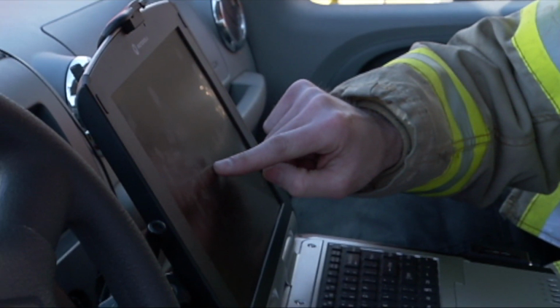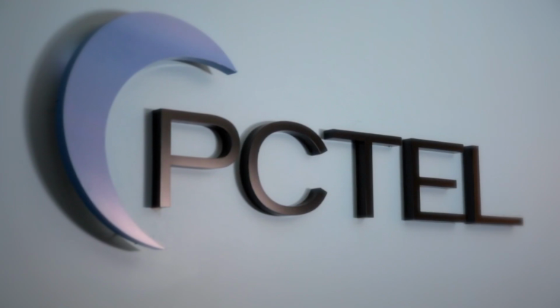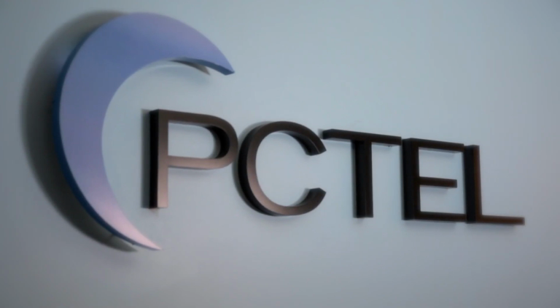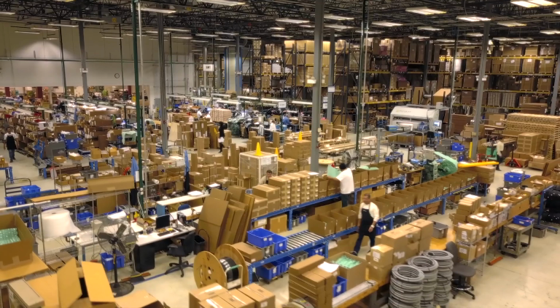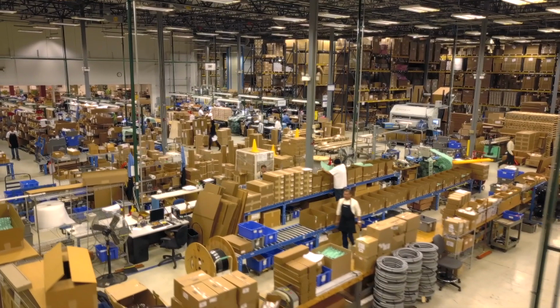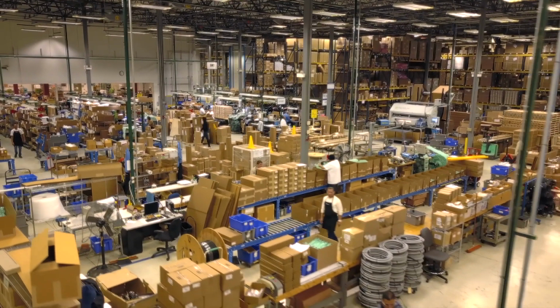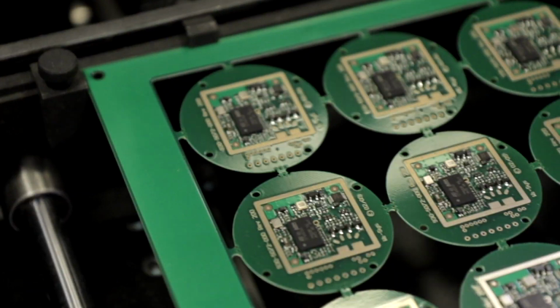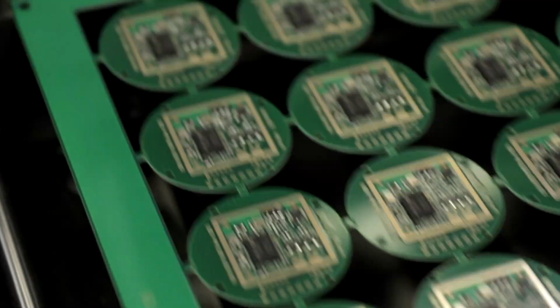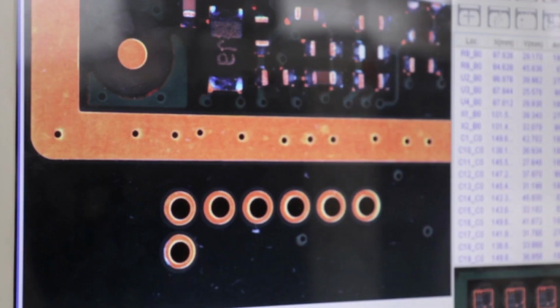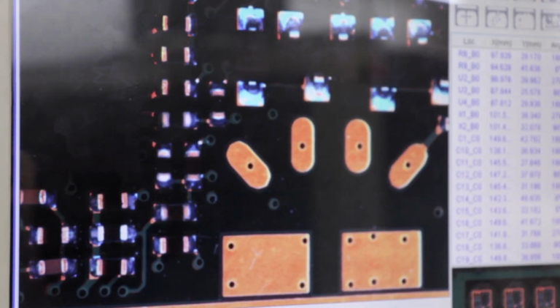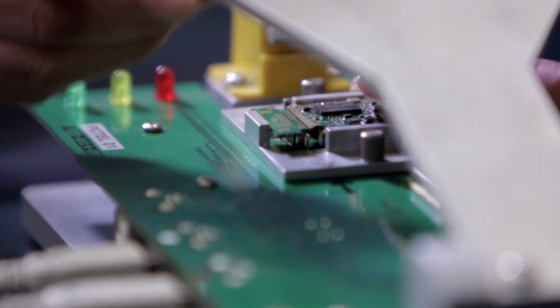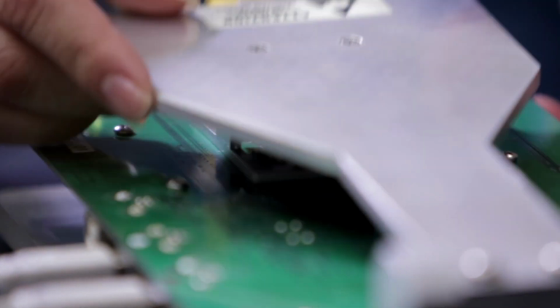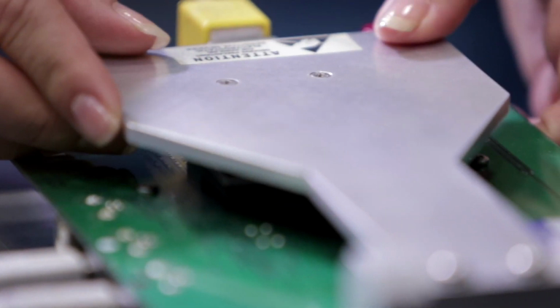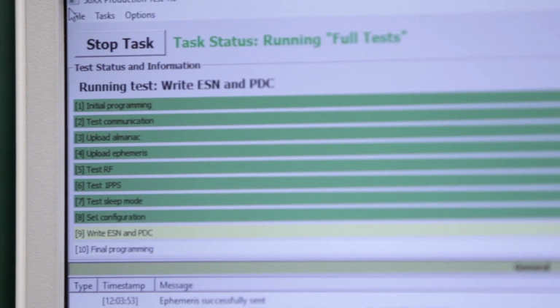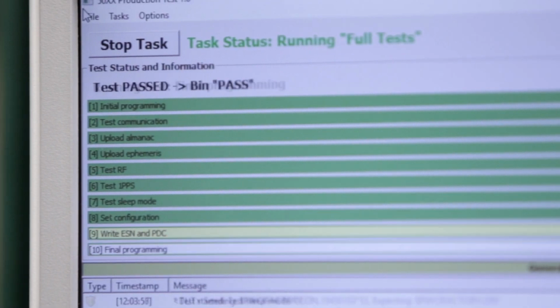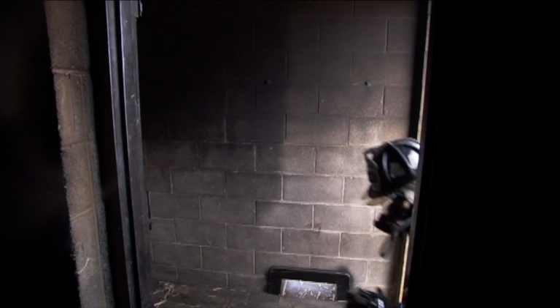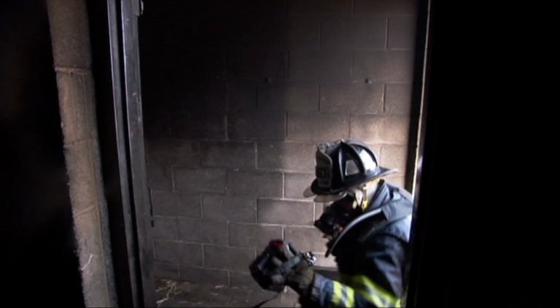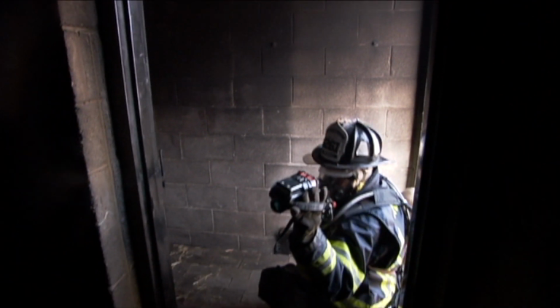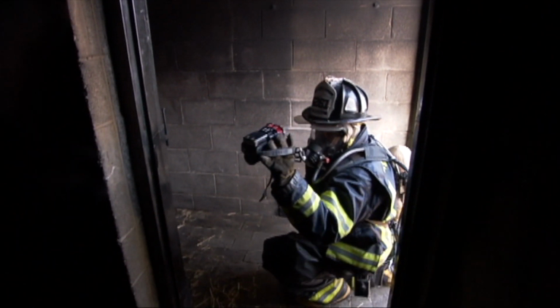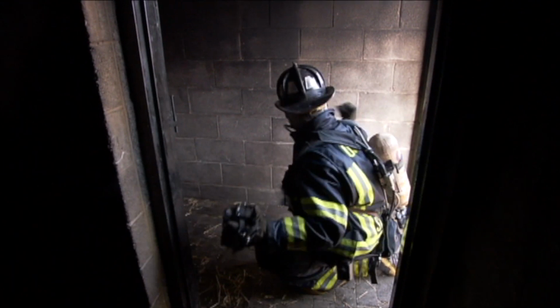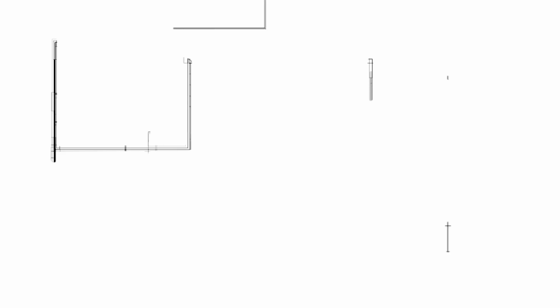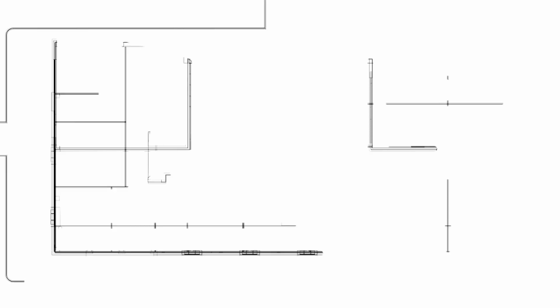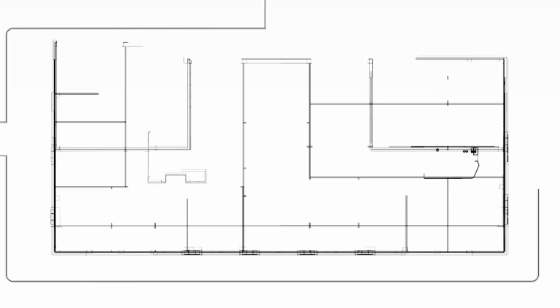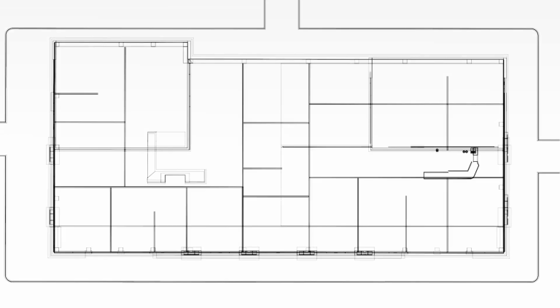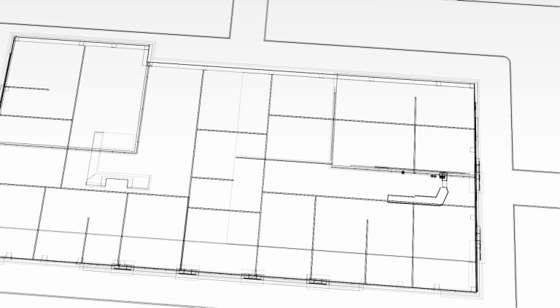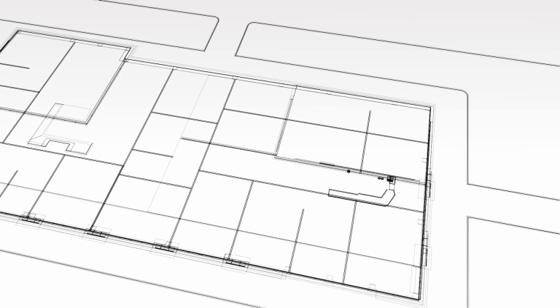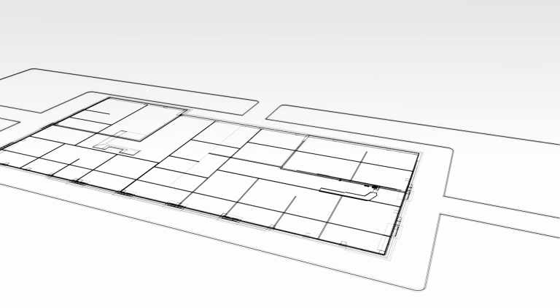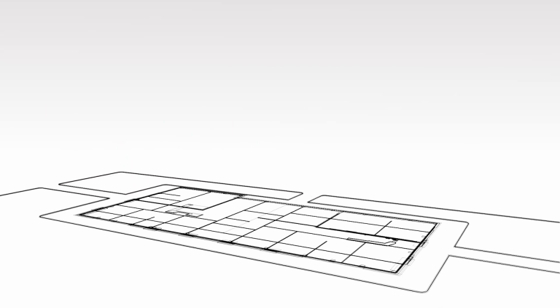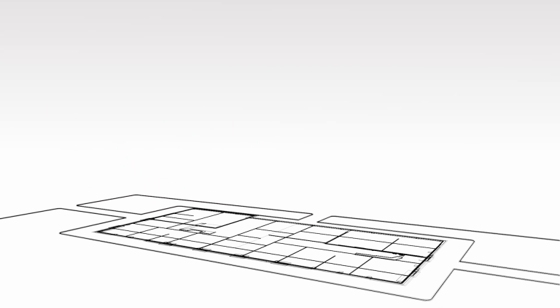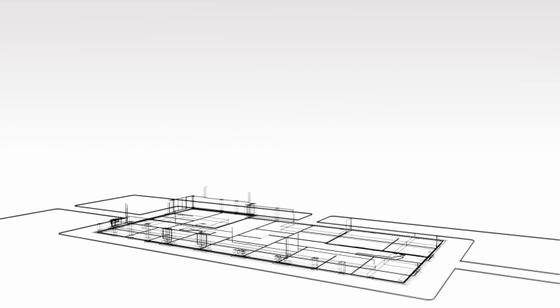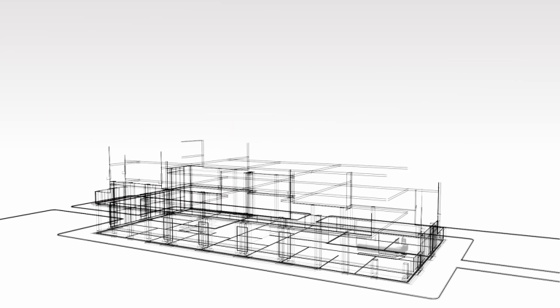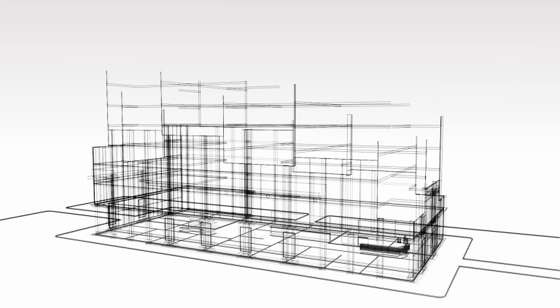For more than 25 years, PC-TEL has provided mission-critical wireless solutions that make a difference. And perhaps nothing is more critical than helping to ensure public safety networks are accurately and efficiently tested and certified.